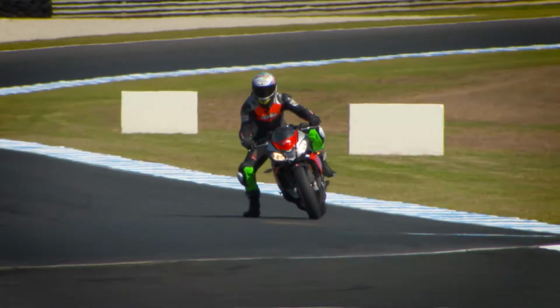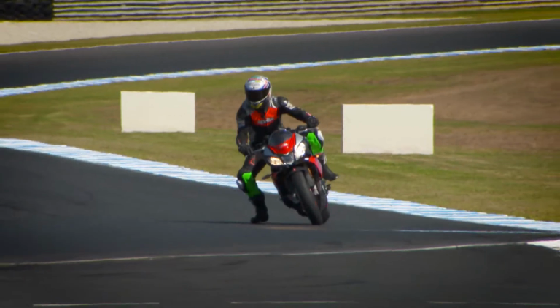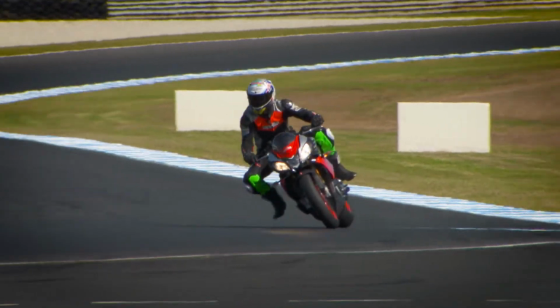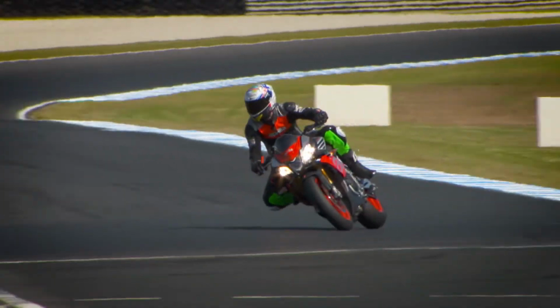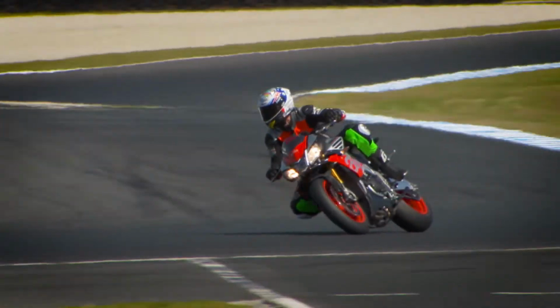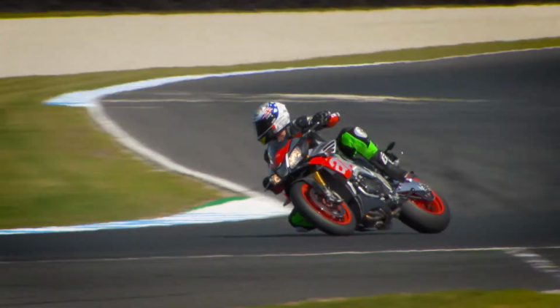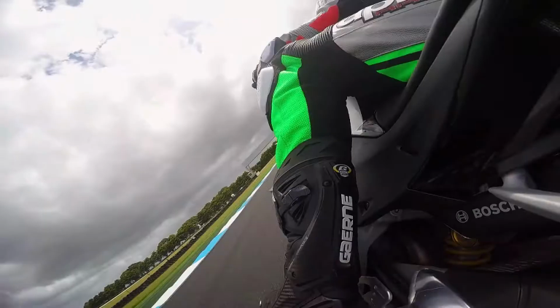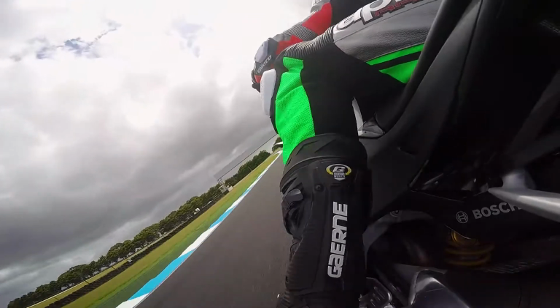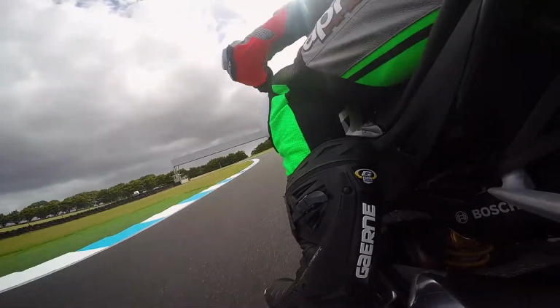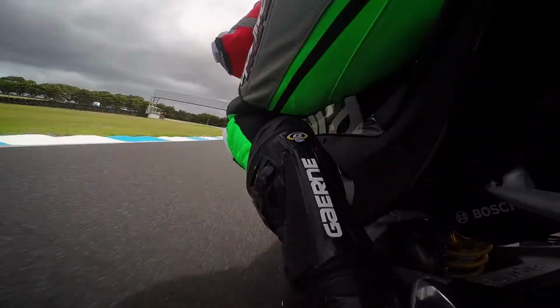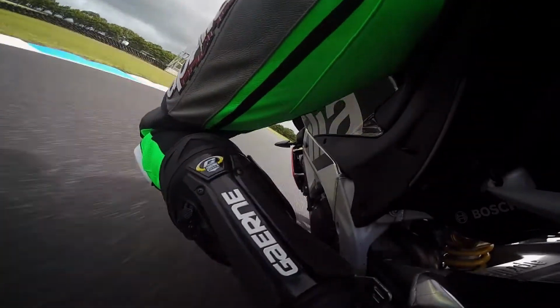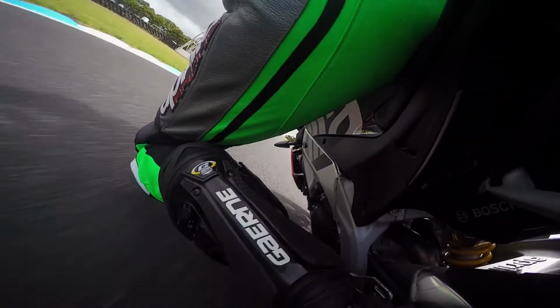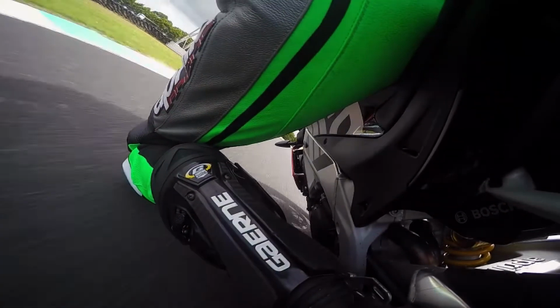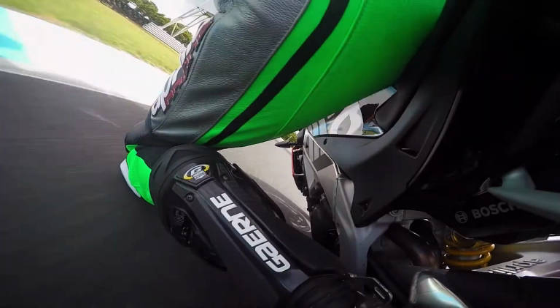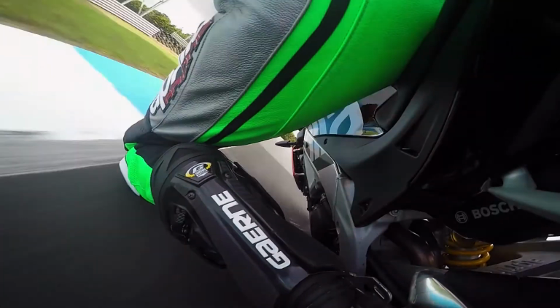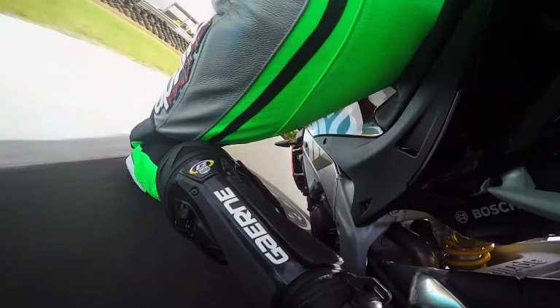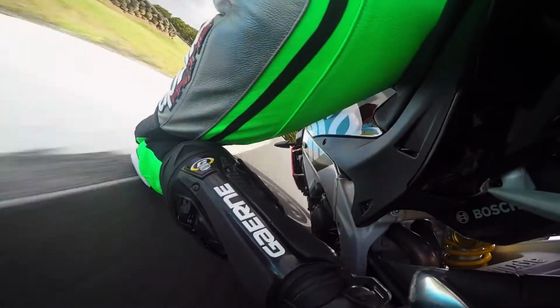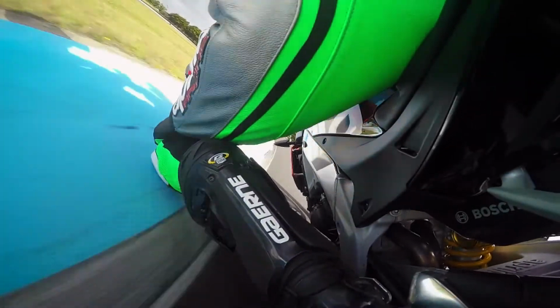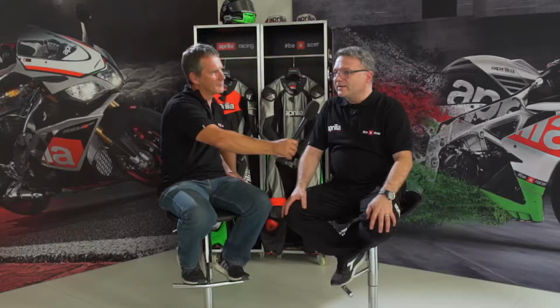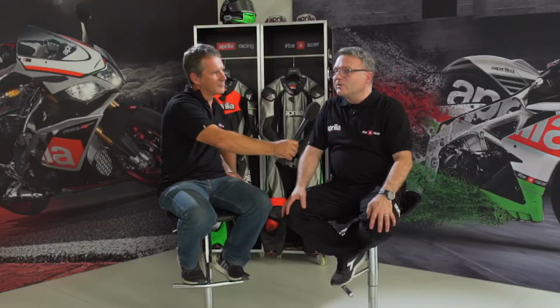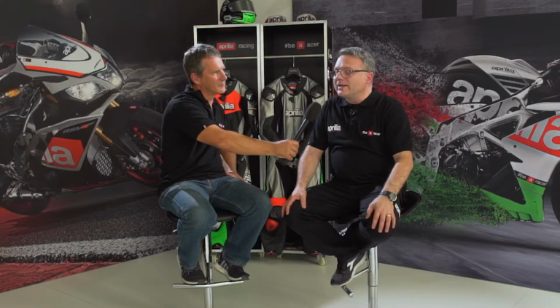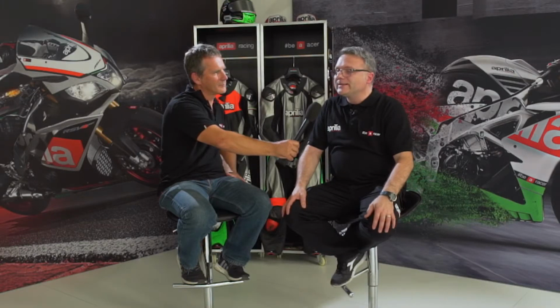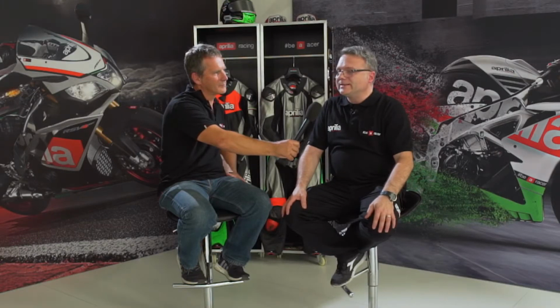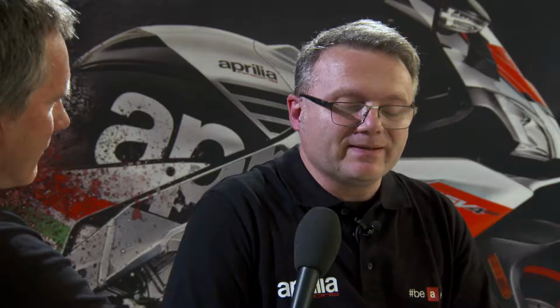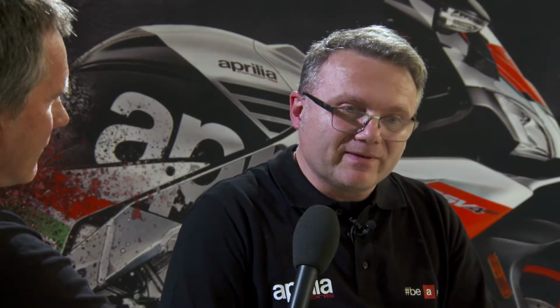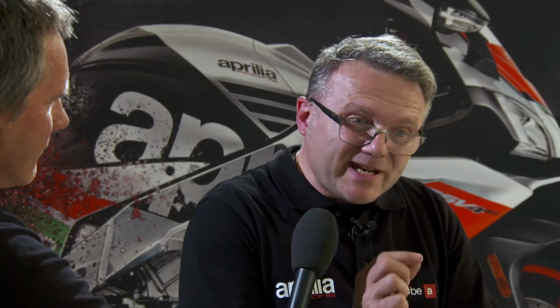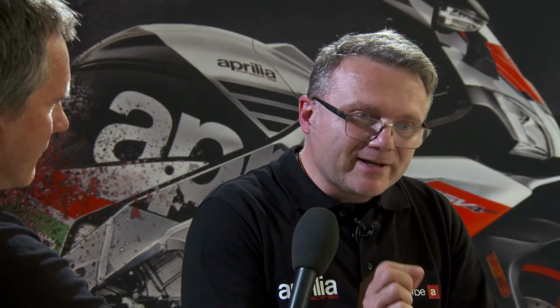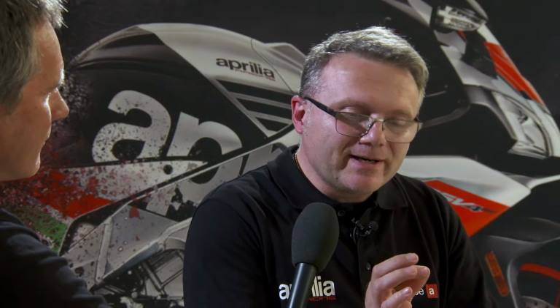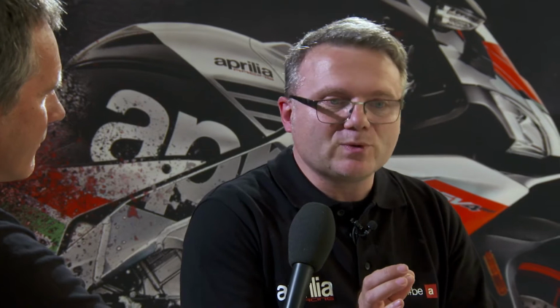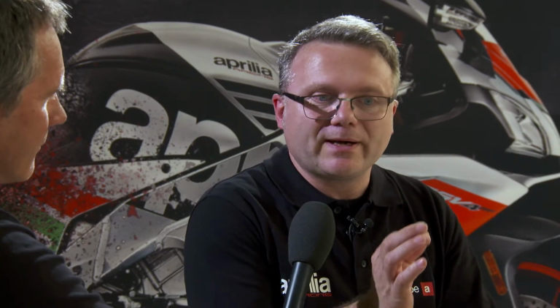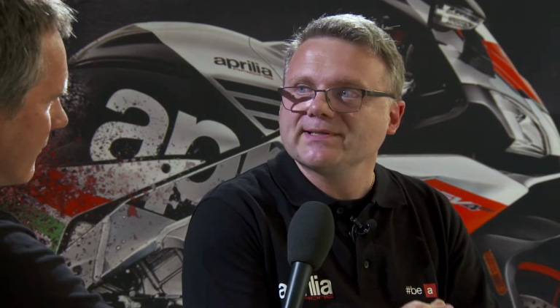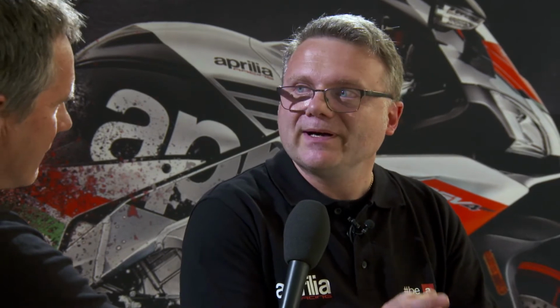Ten years ago that technology was too expensive to put on a street bike, and now the bike is near, near, near to a racing bike.